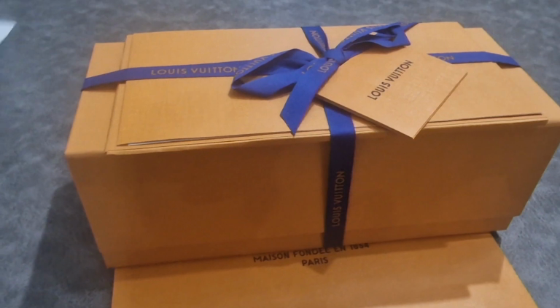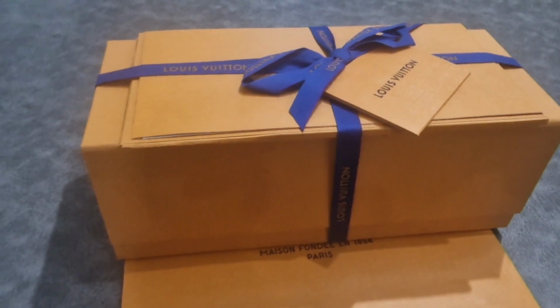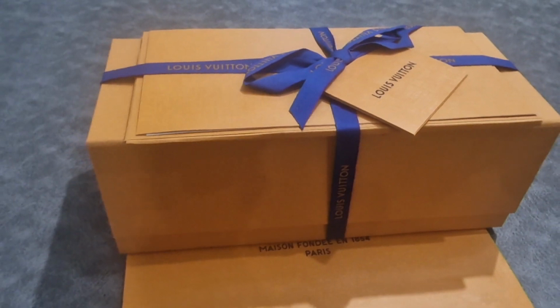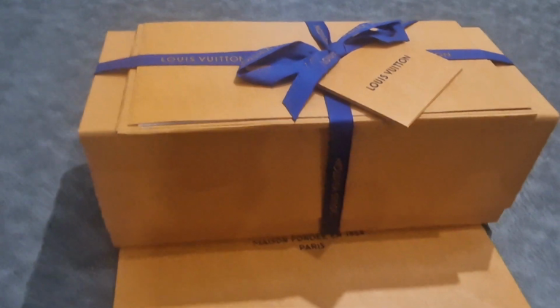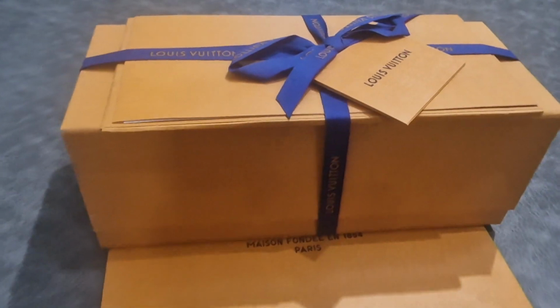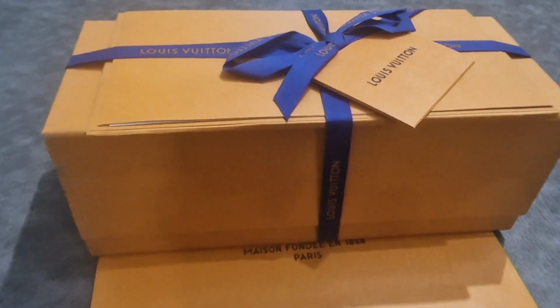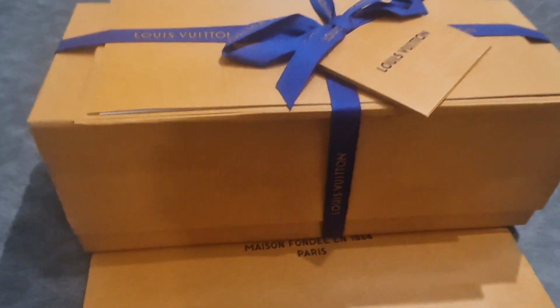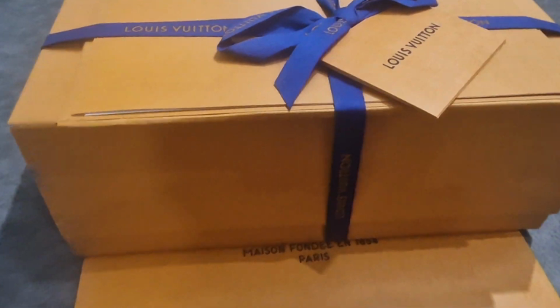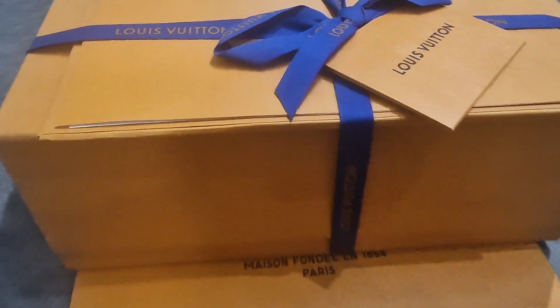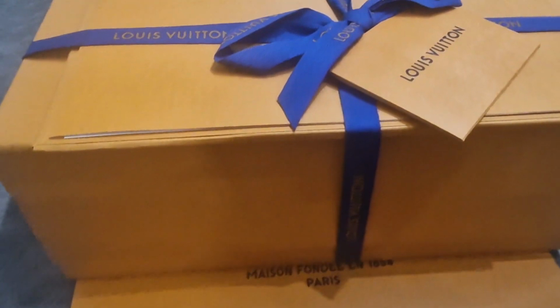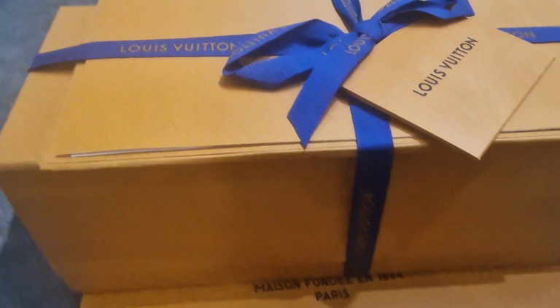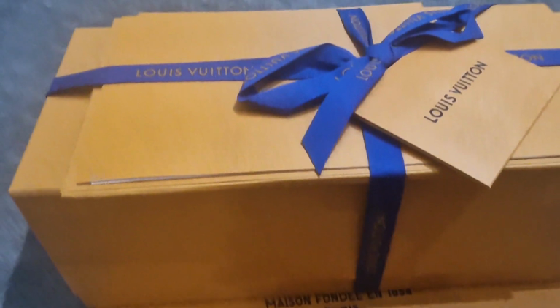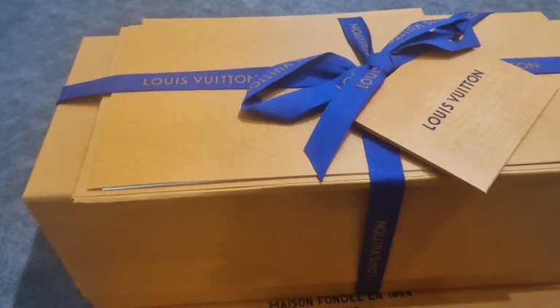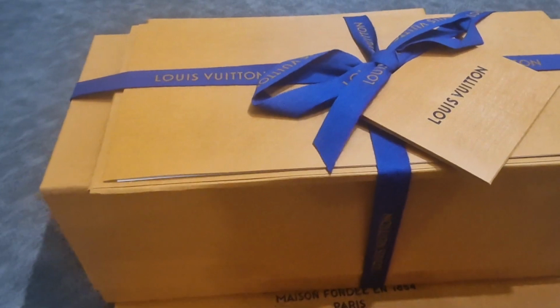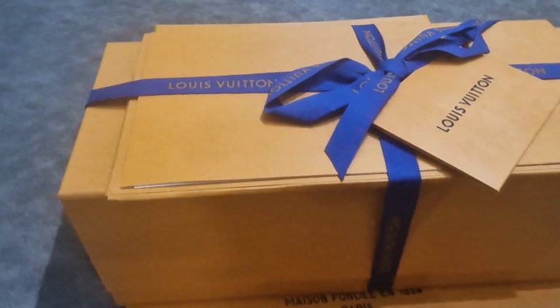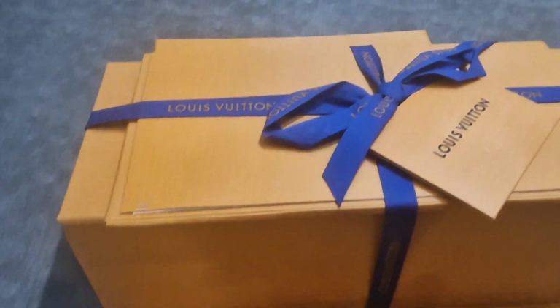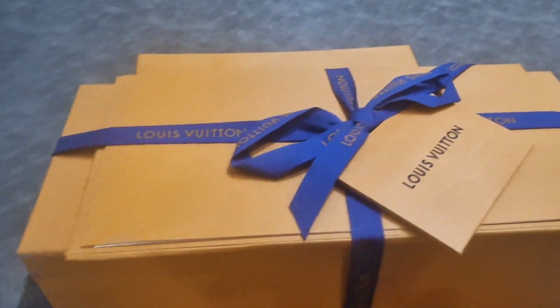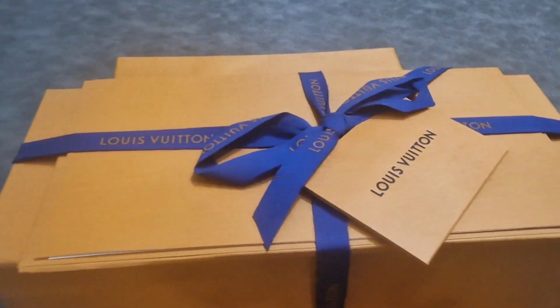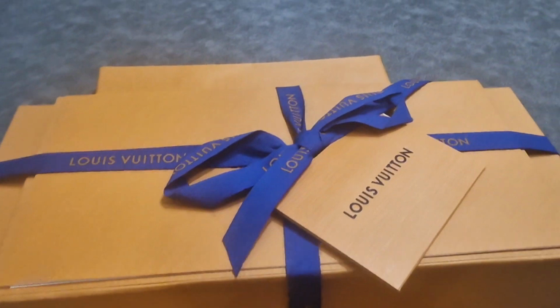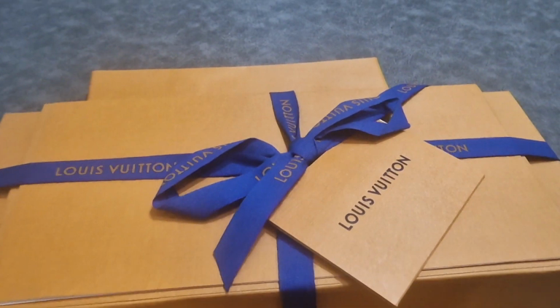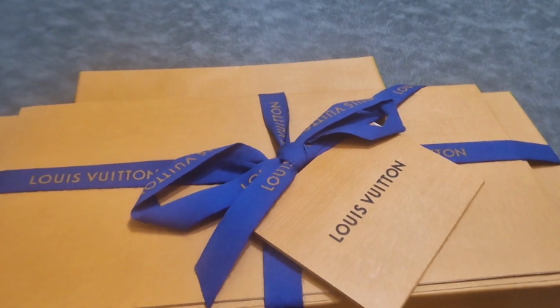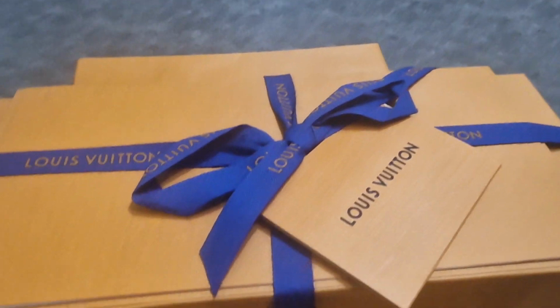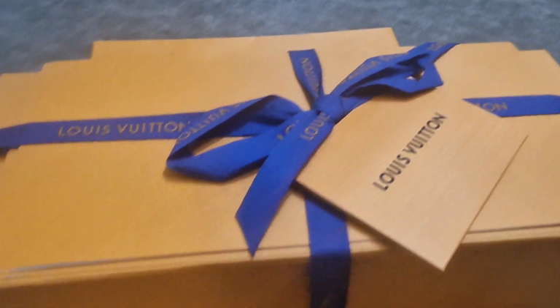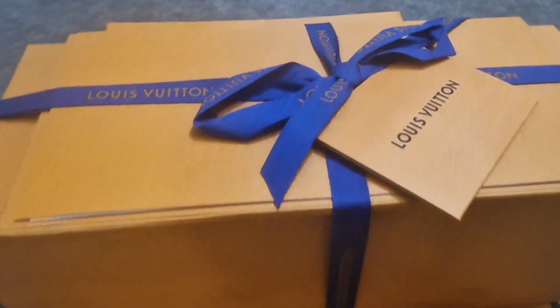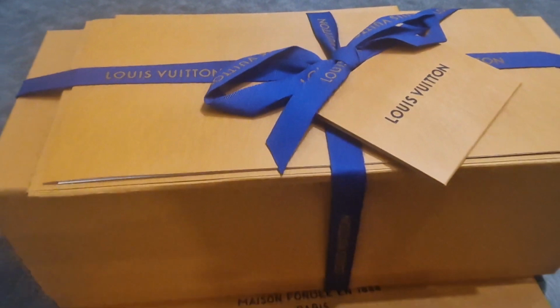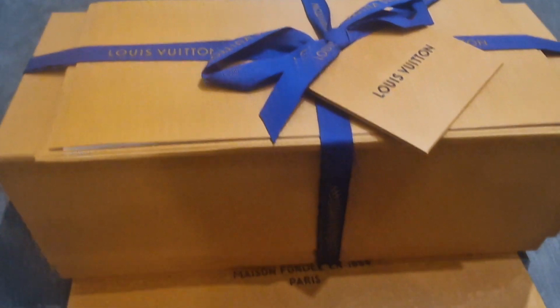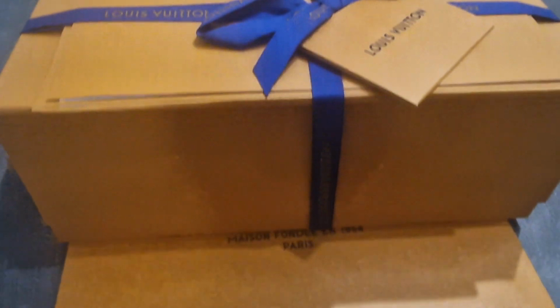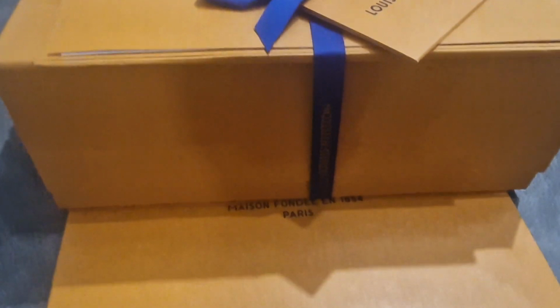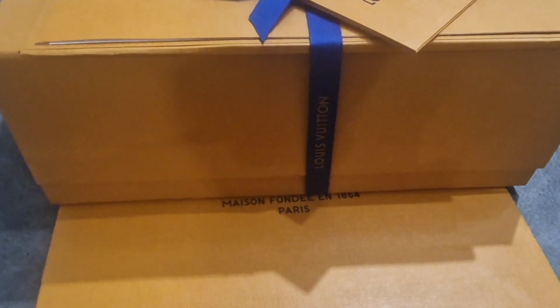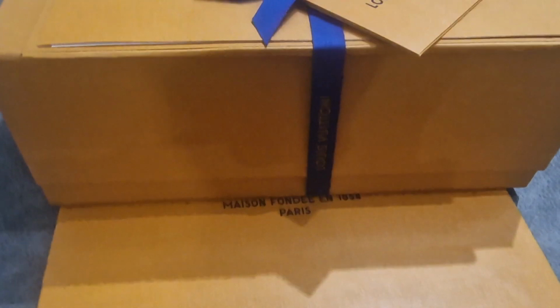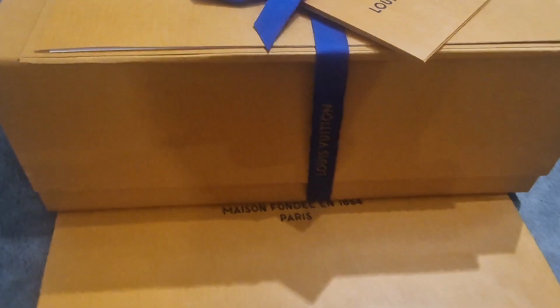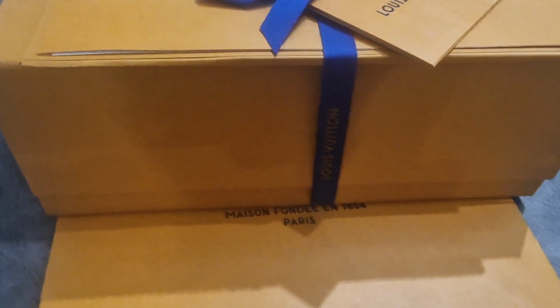Okay, so we've just received this Louis Vuitton perfume and we're gonna unbox it right now. Let's see how it goes.